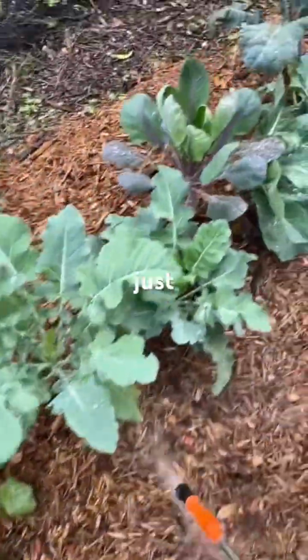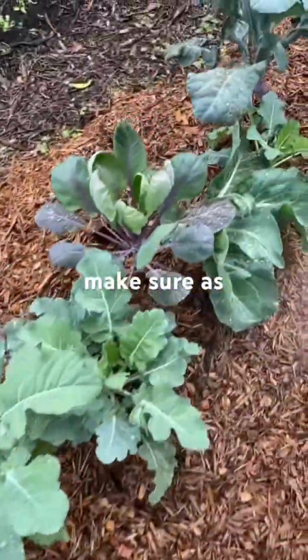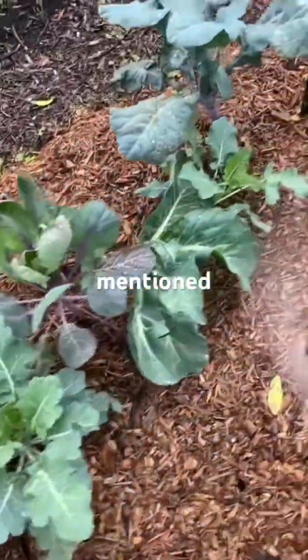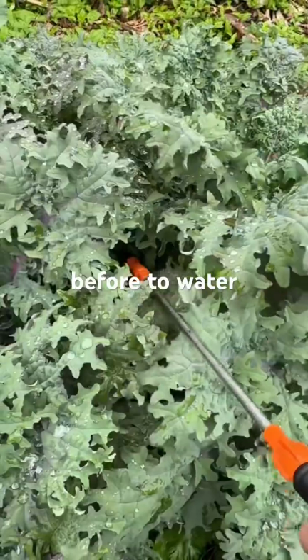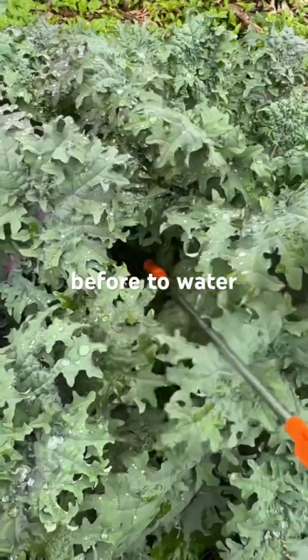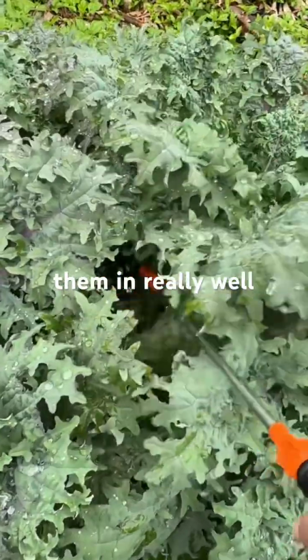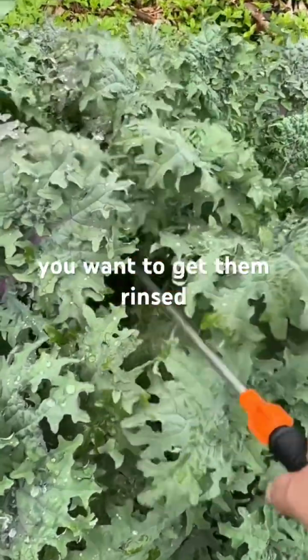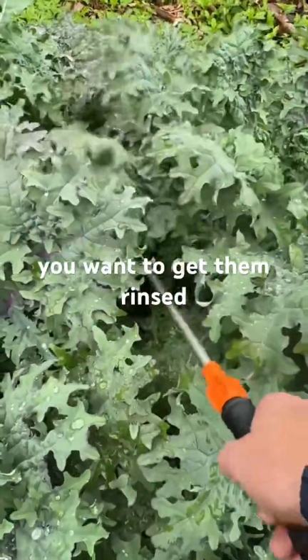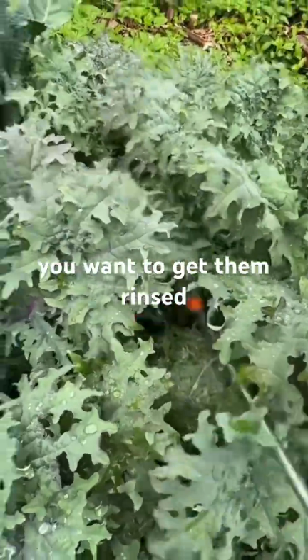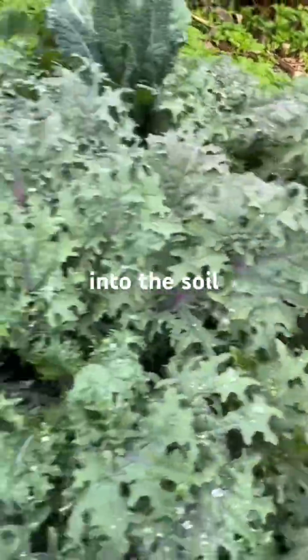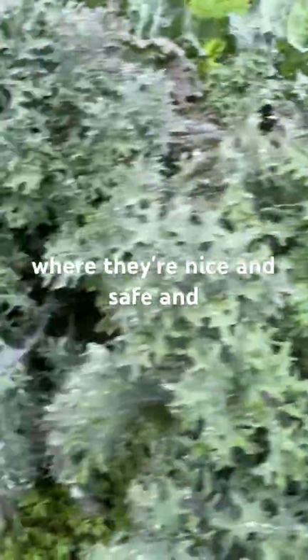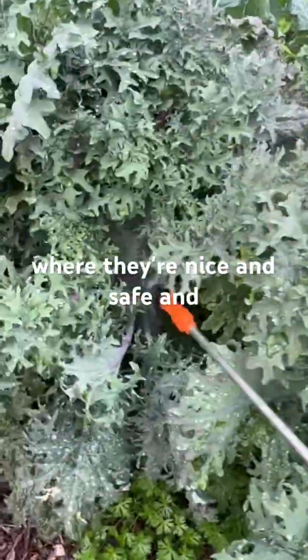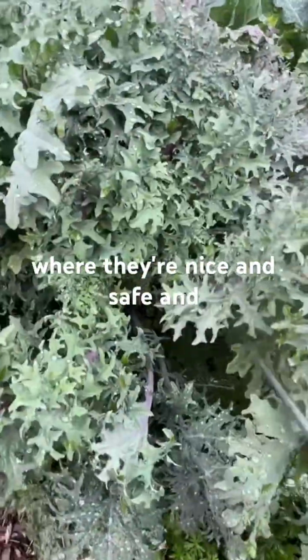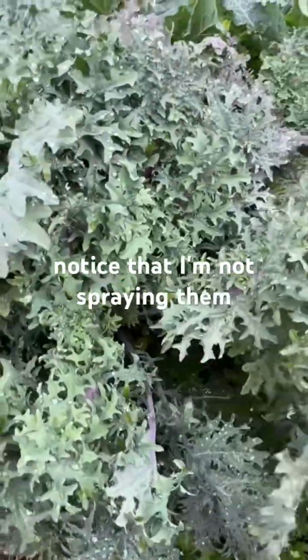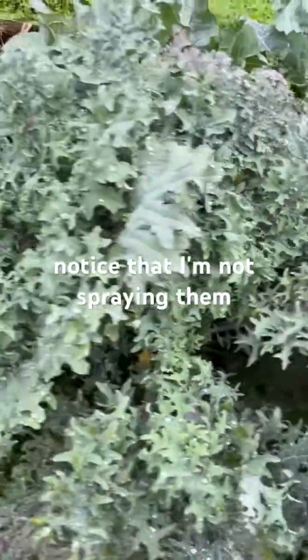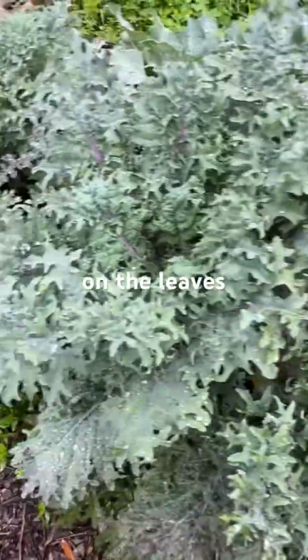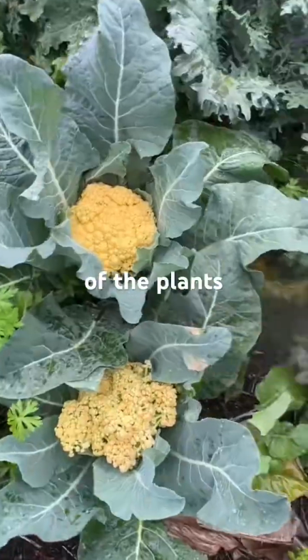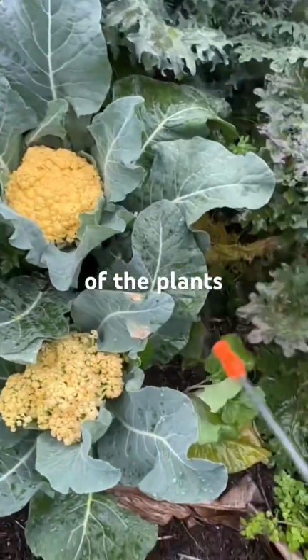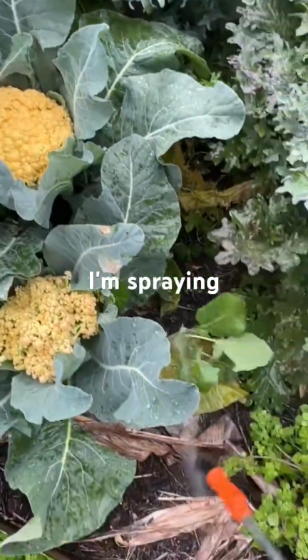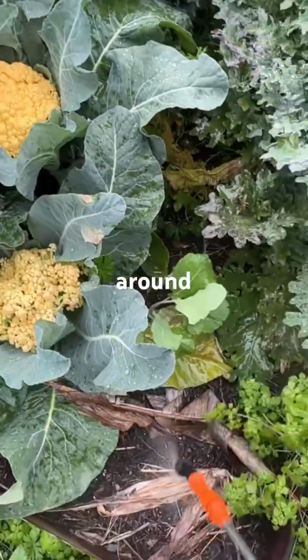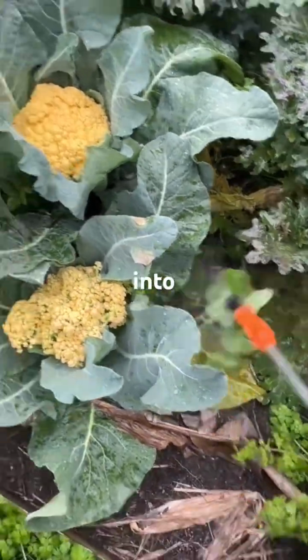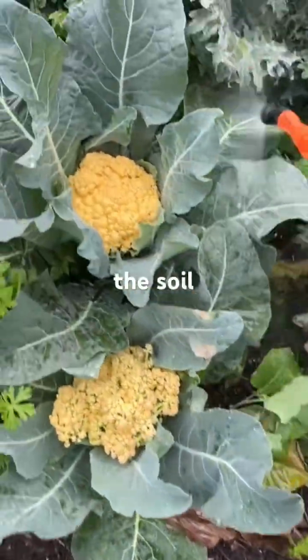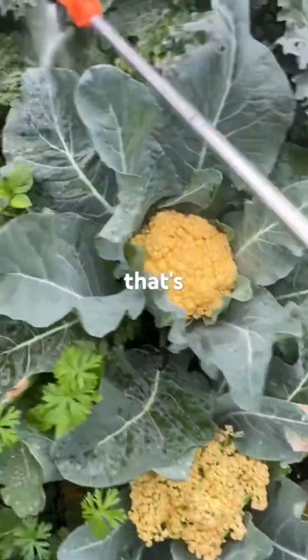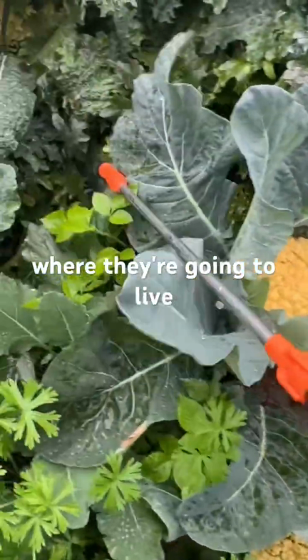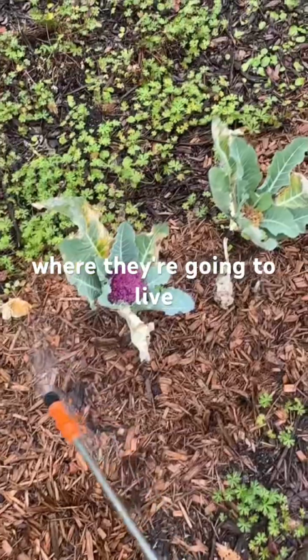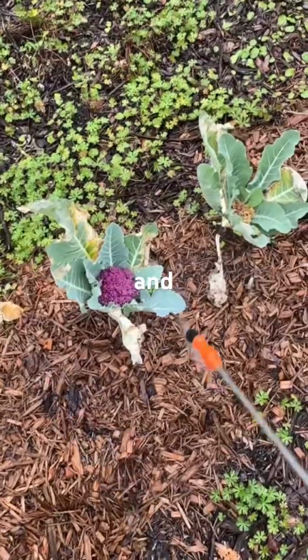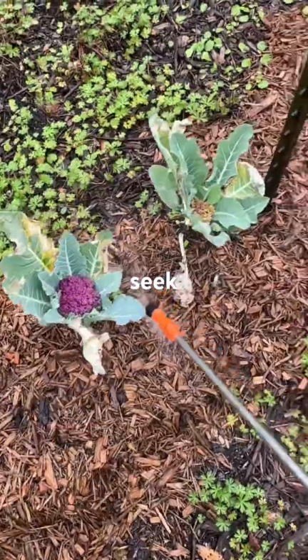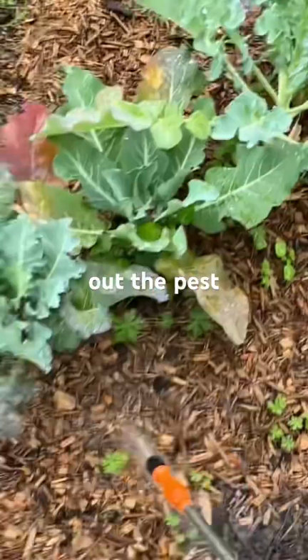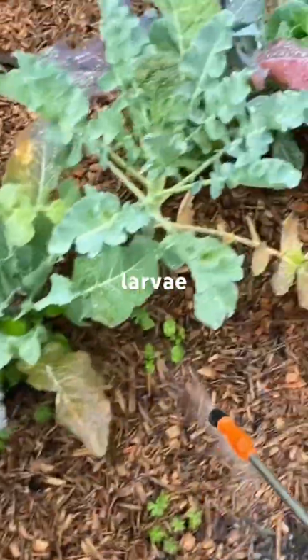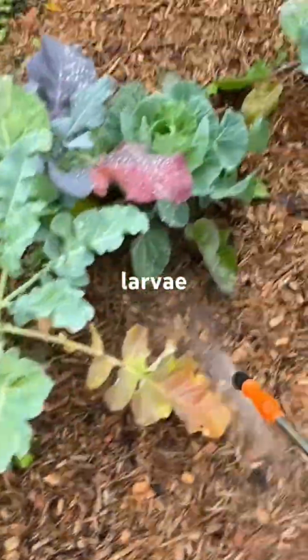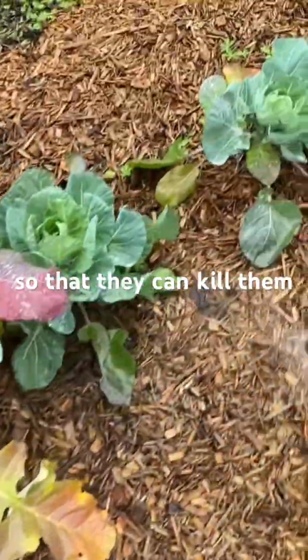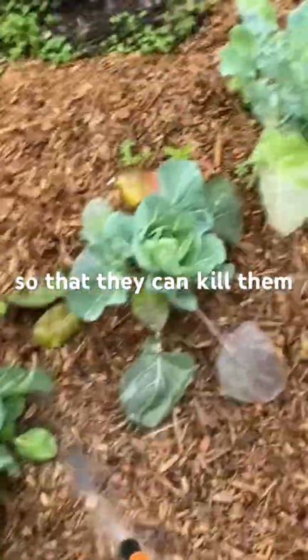Just make sure to water them in really well. You want to get them rinsed into the soil where they're nice and safe. Notice that I'm not spraying them on the leaves of the plants — I'm spraying them around into the soil. That's where they're going to live and seek out the pest larva so that they can kill them.